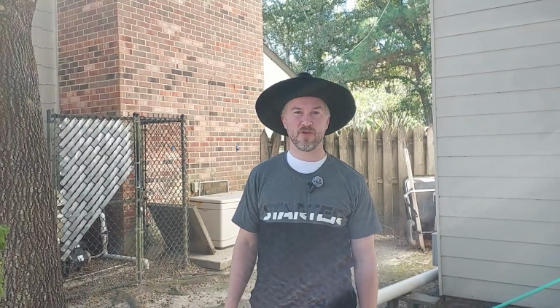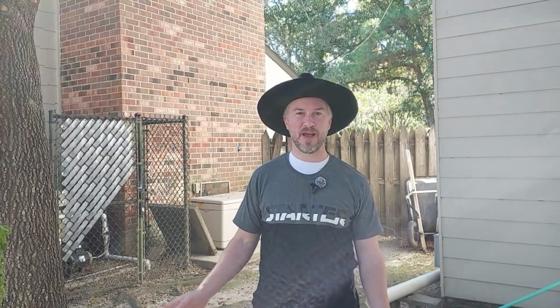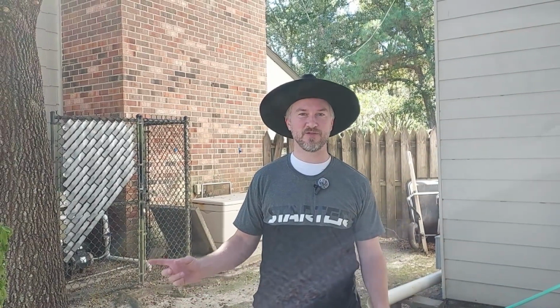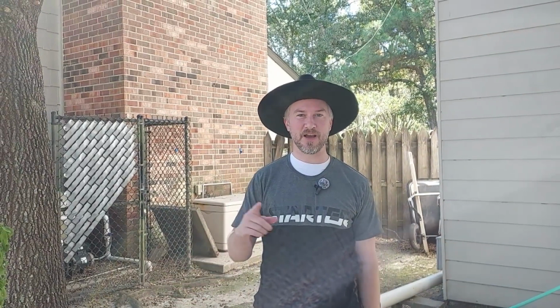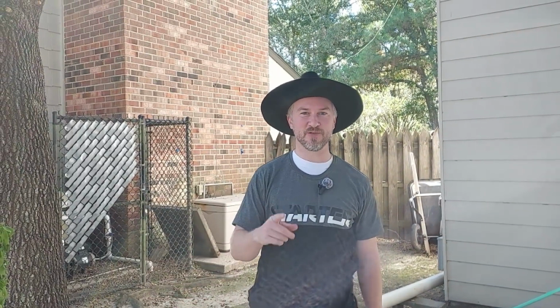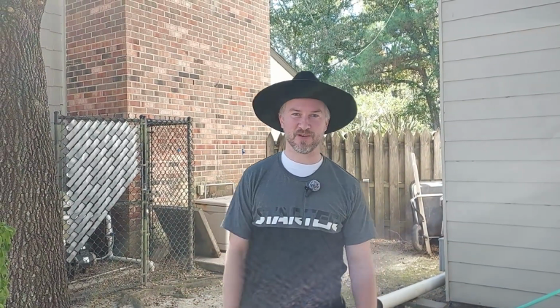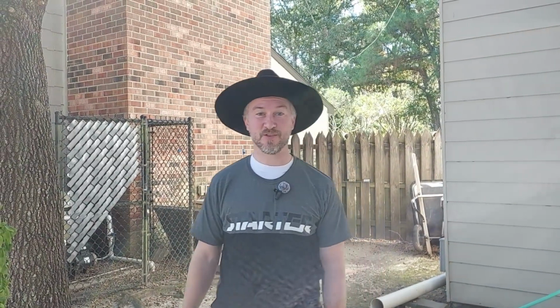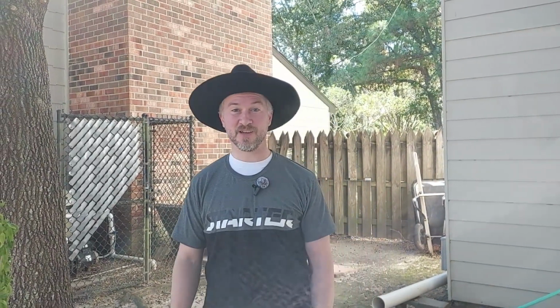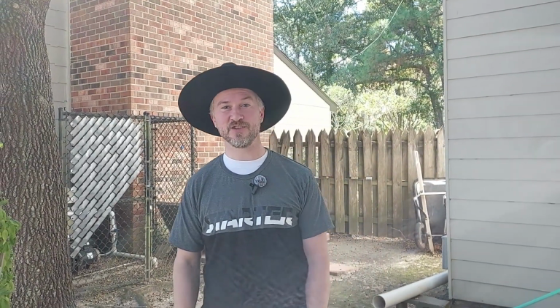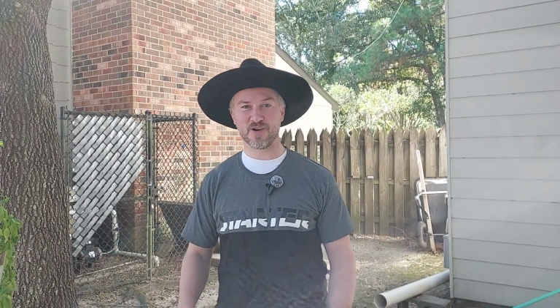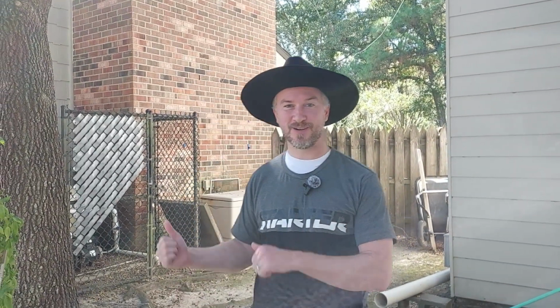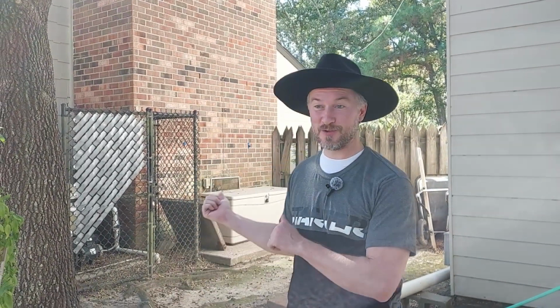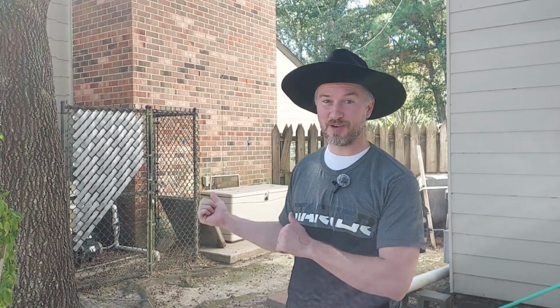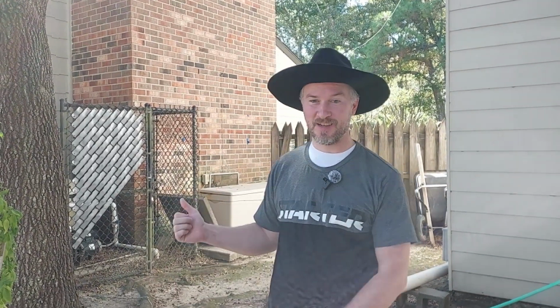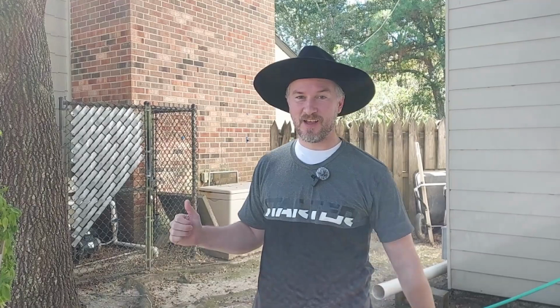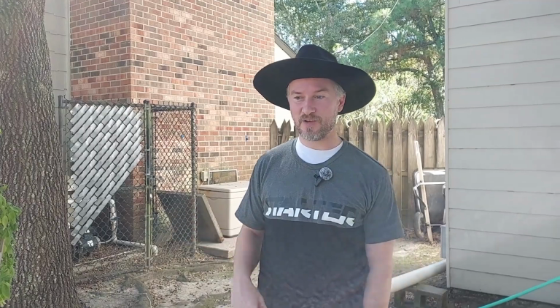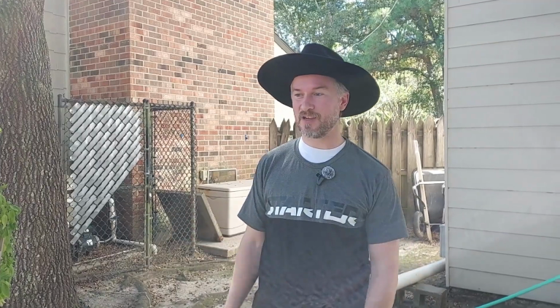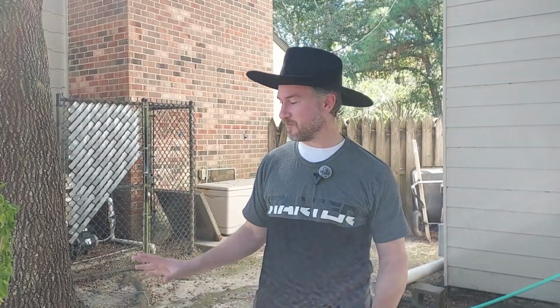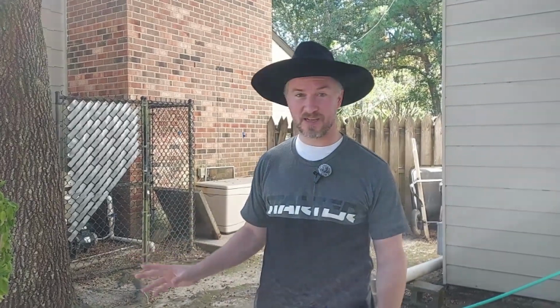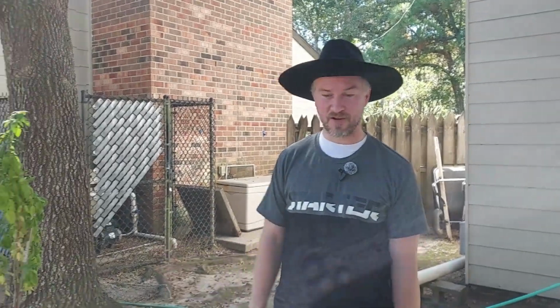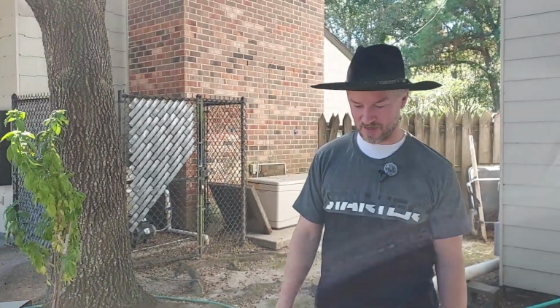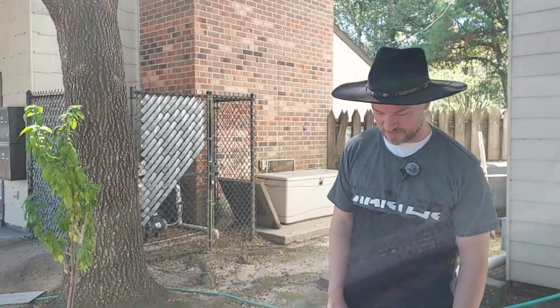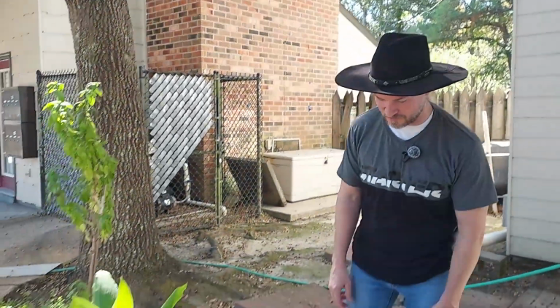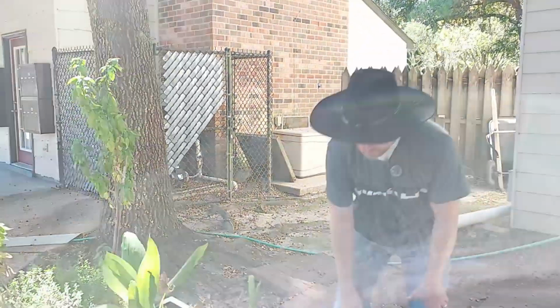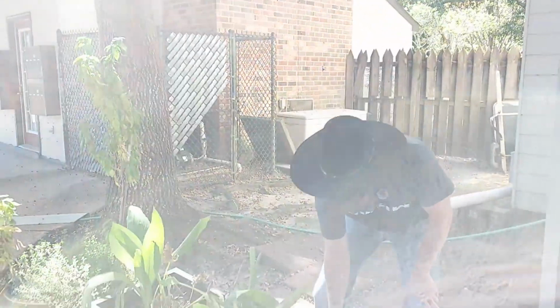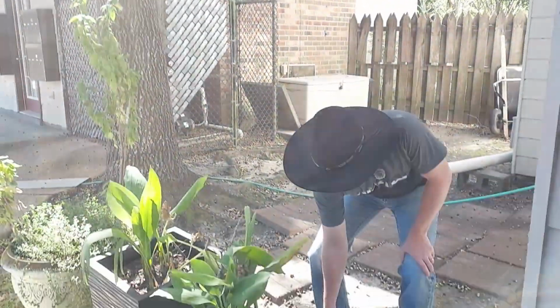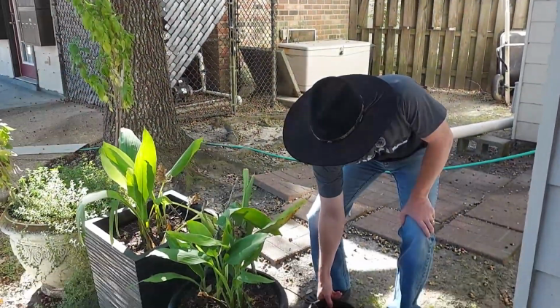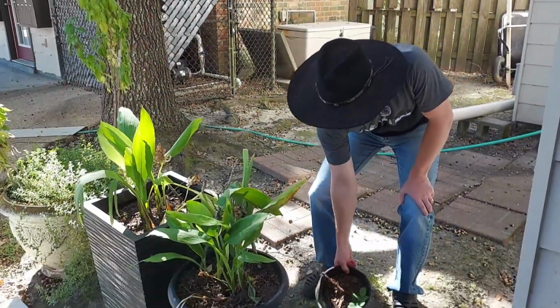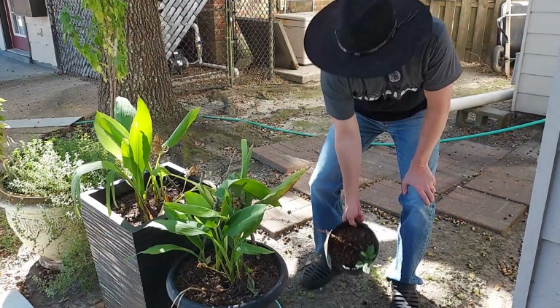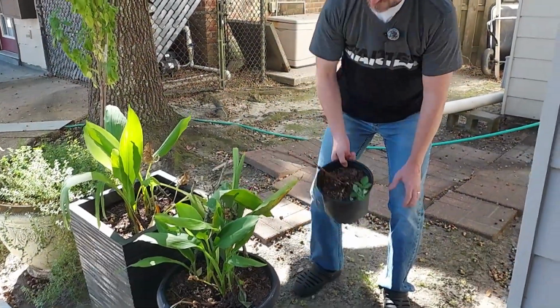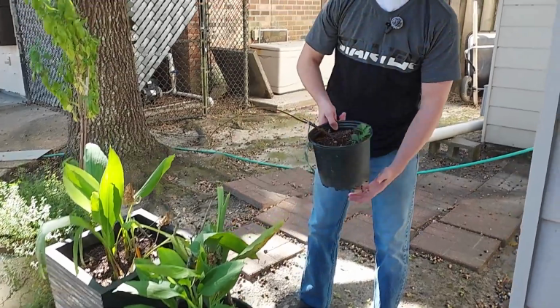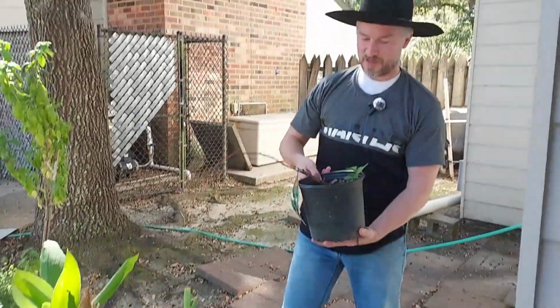Welcome back to the Bayou Gorilla Gardener. In addition to our gorilla garden, I've also got some container gardening that I do. I'll show you that real quick.